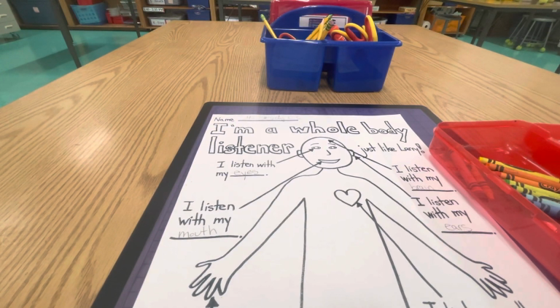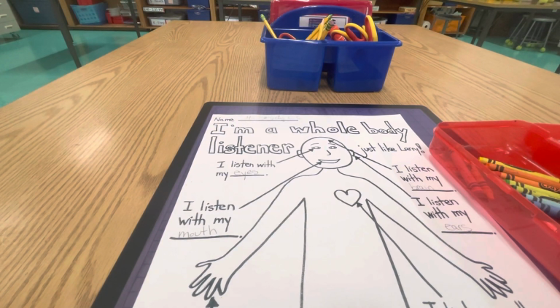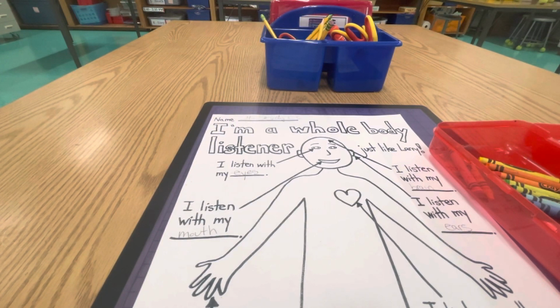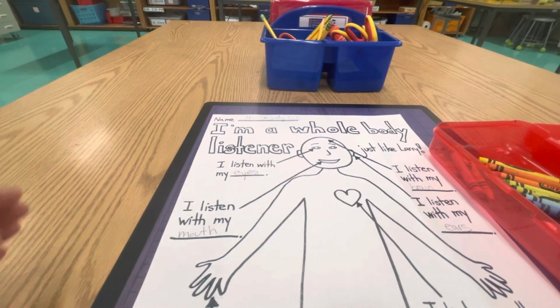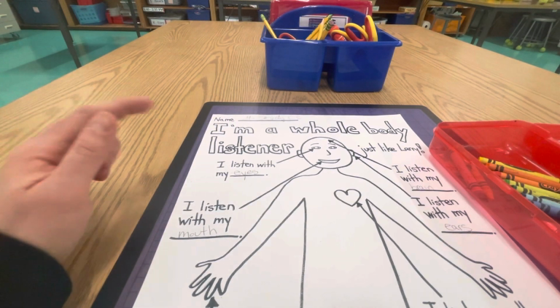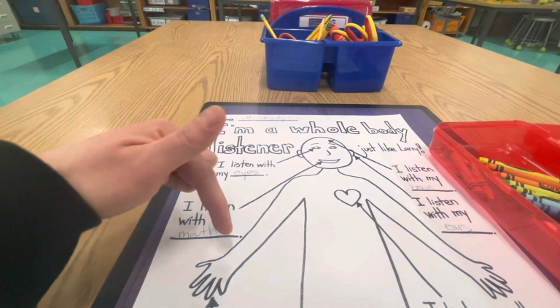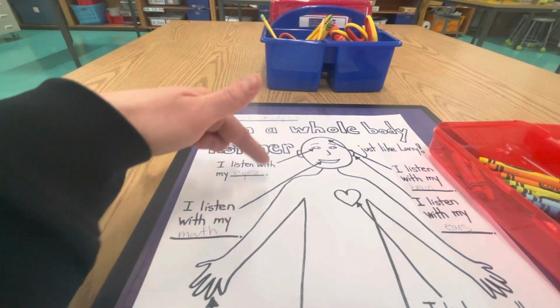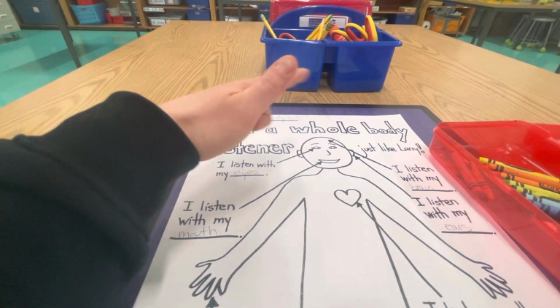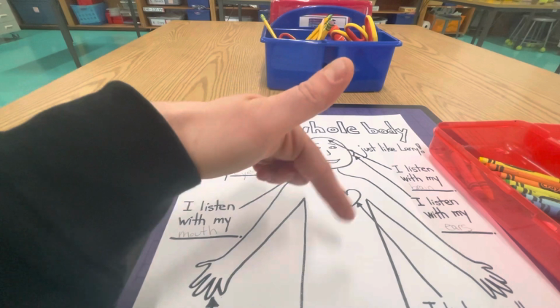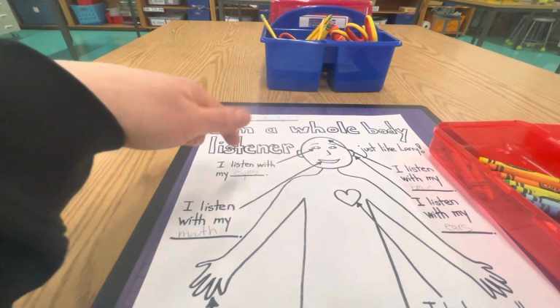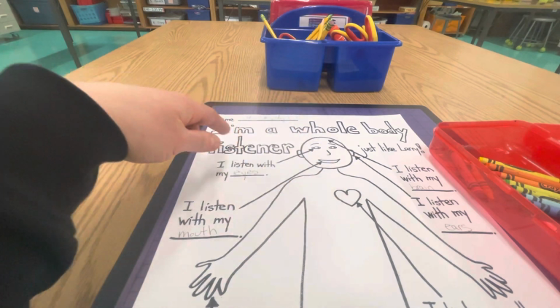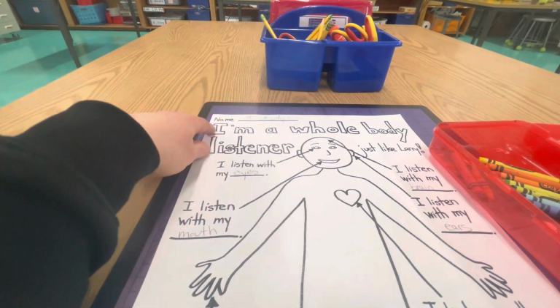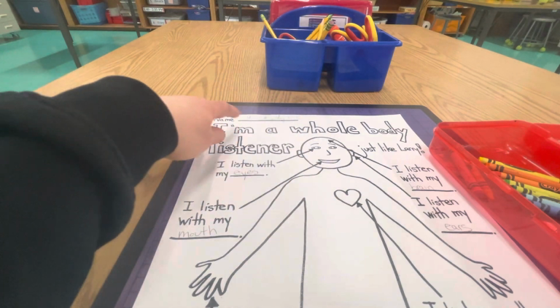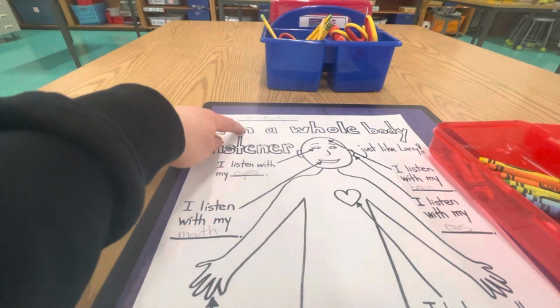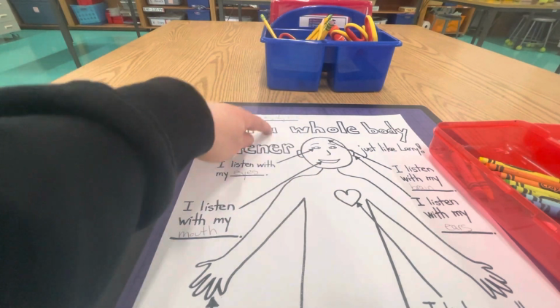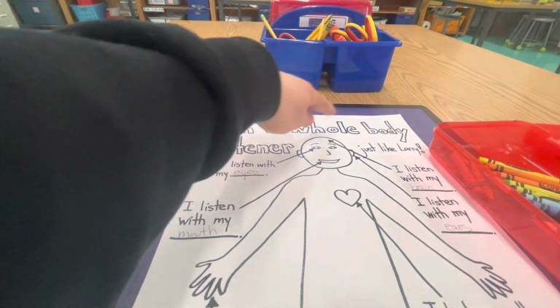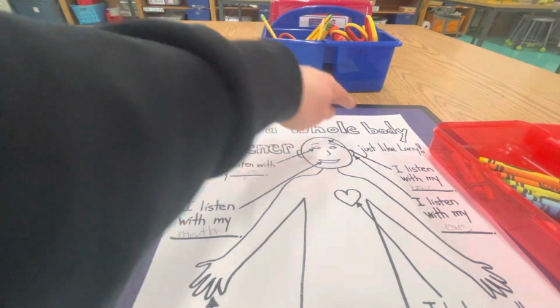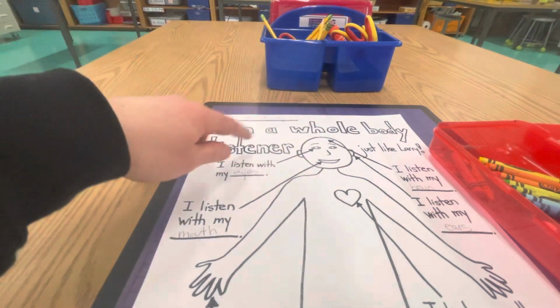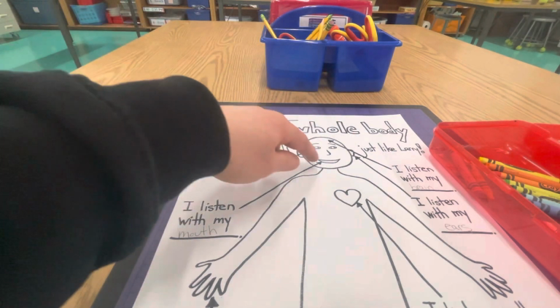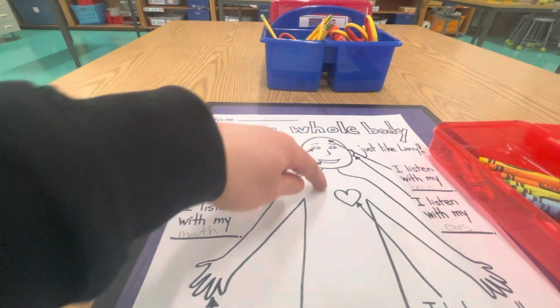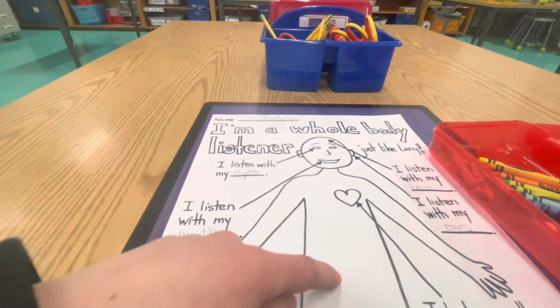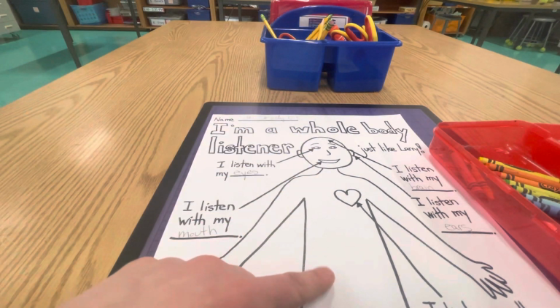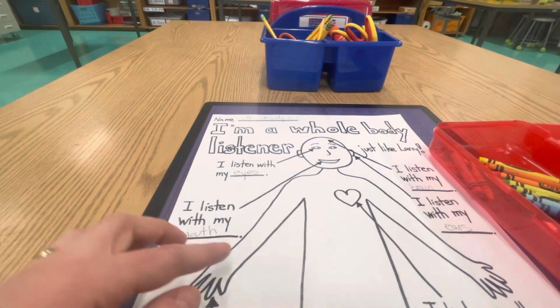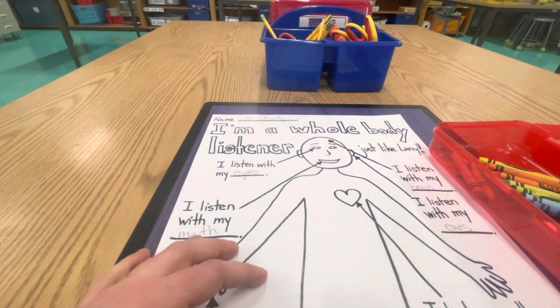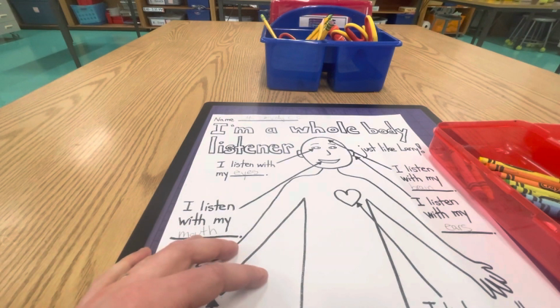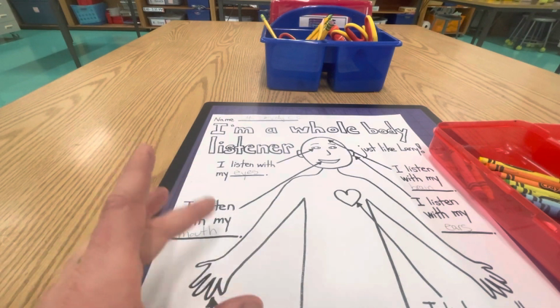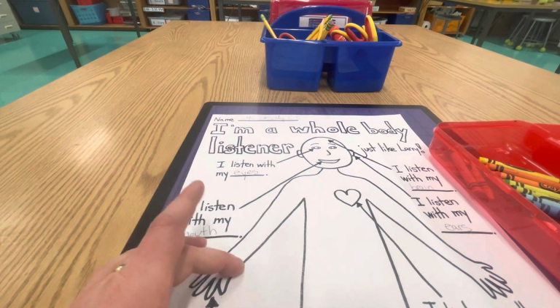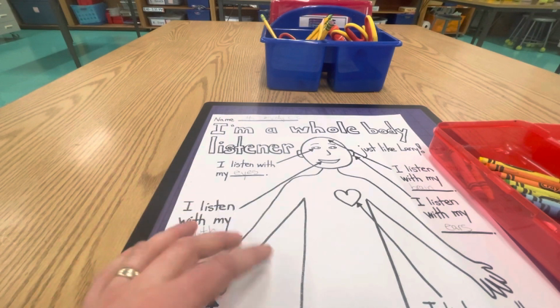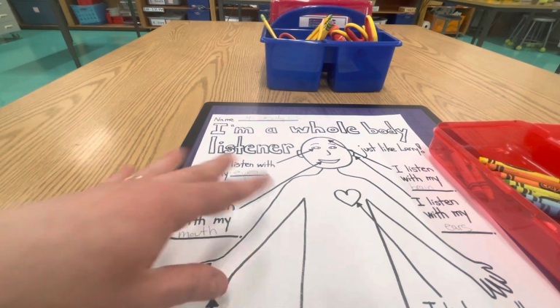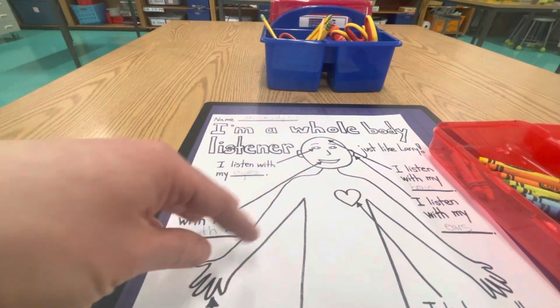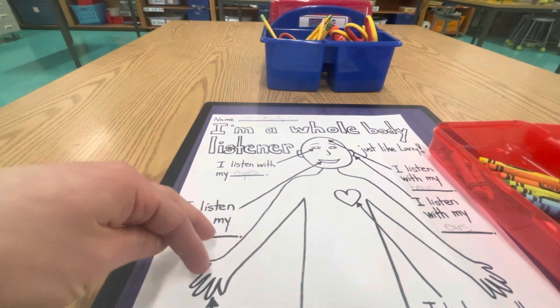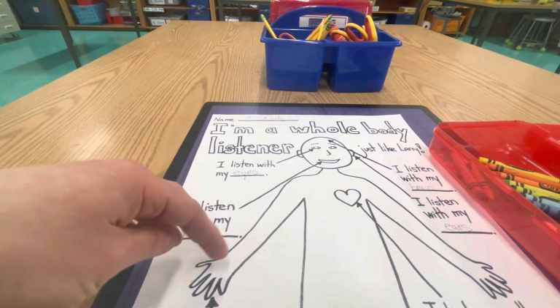Hello artists! Your next job is to add color to your poster. I will expect you to color in these letters and to color in your person here, adding the details of the clothing.